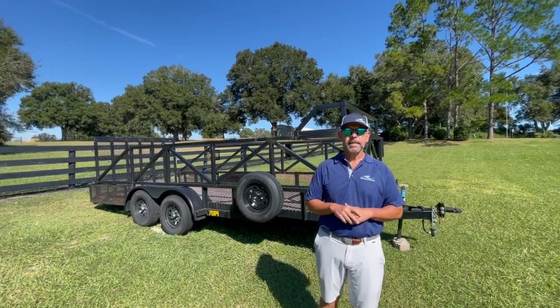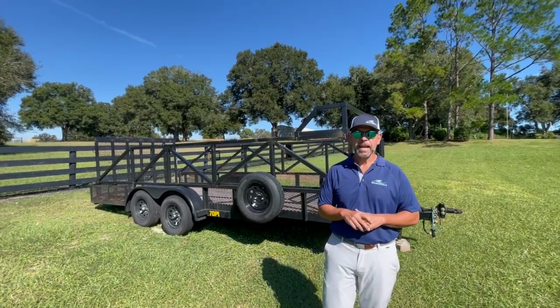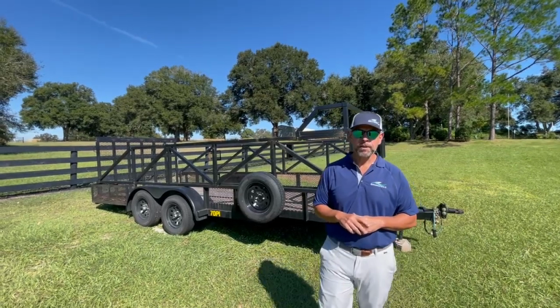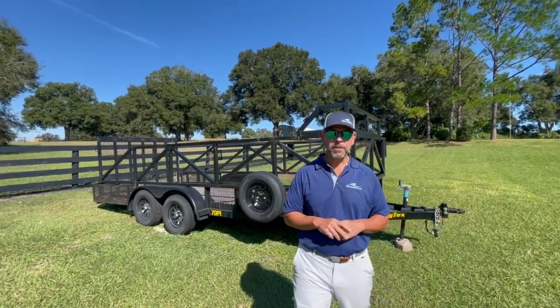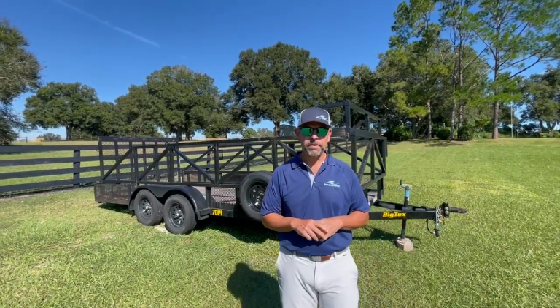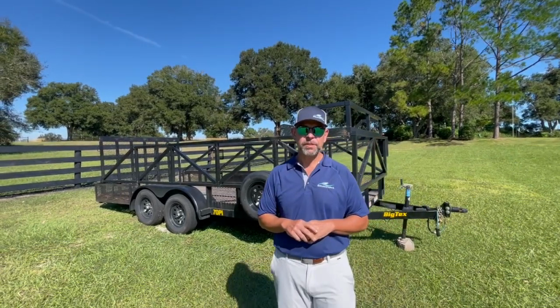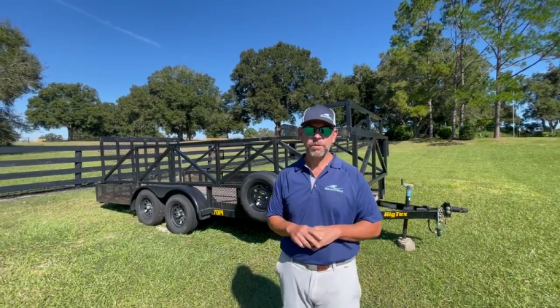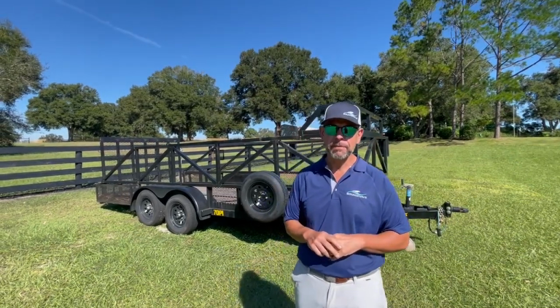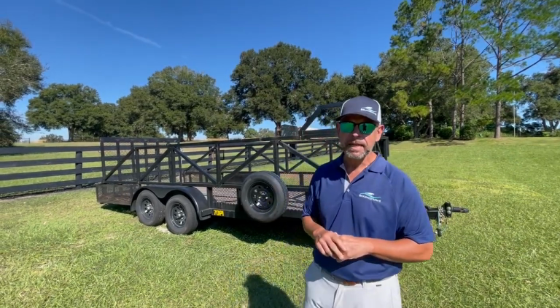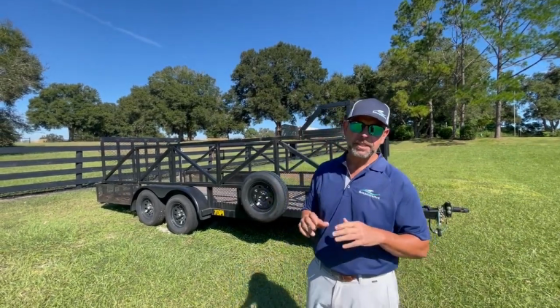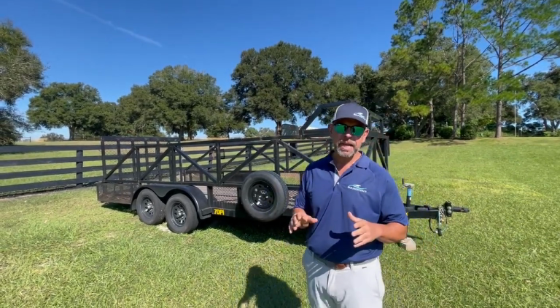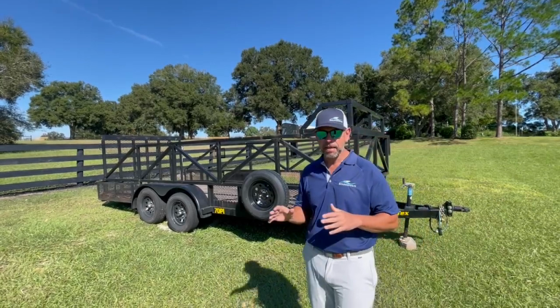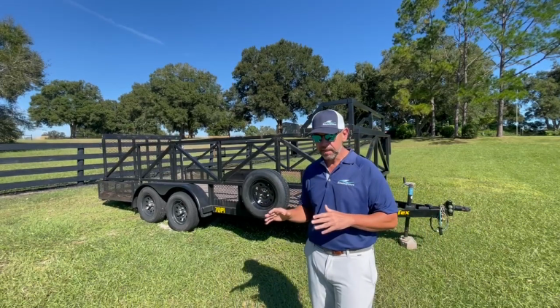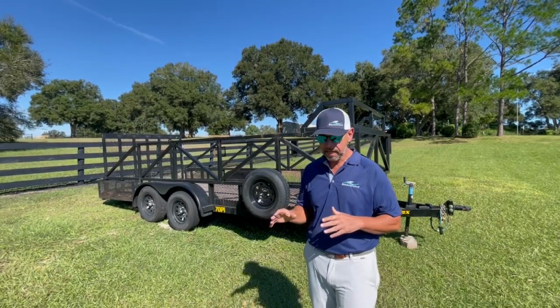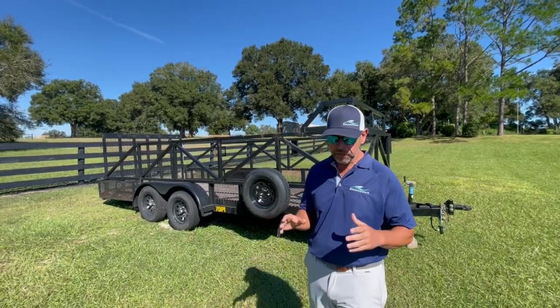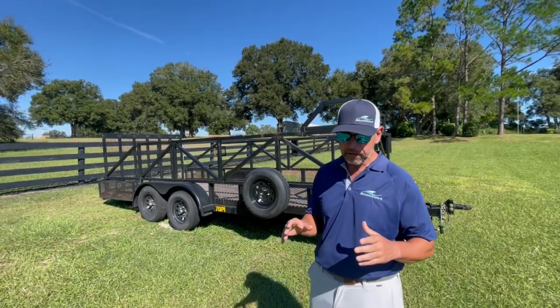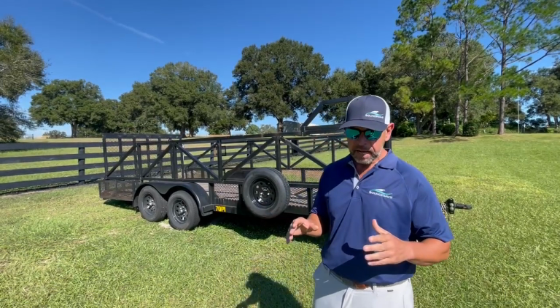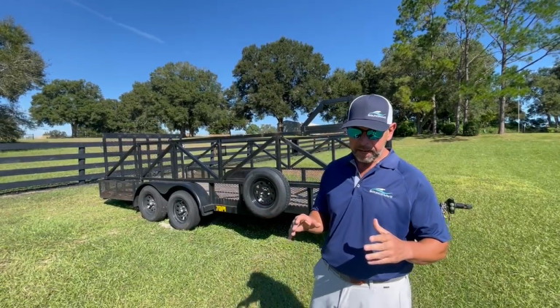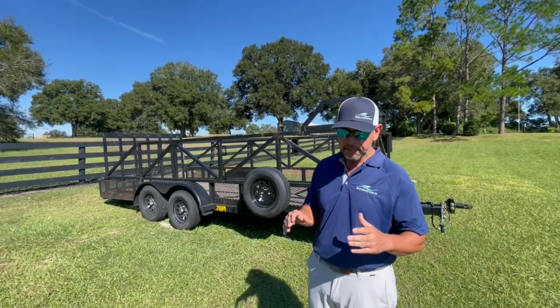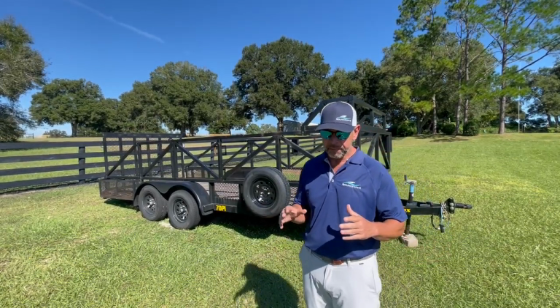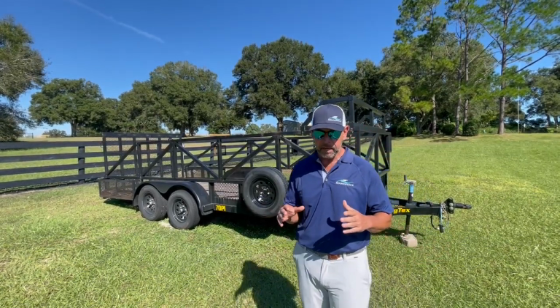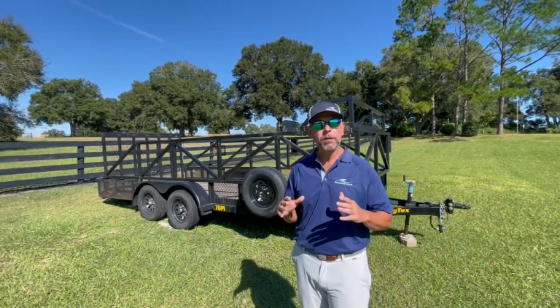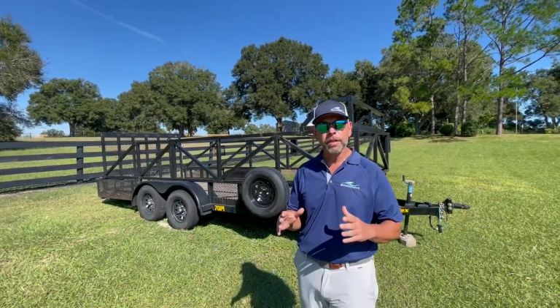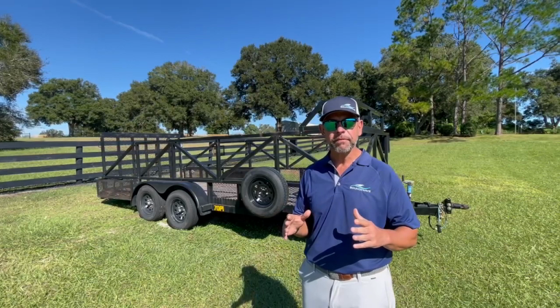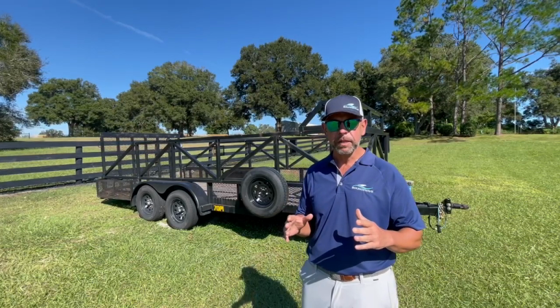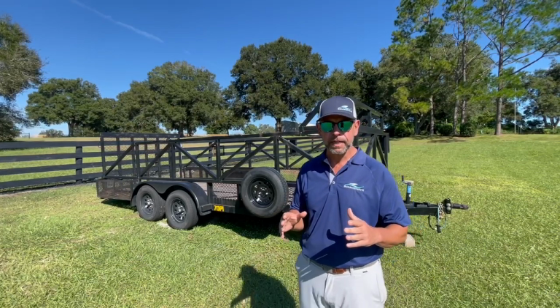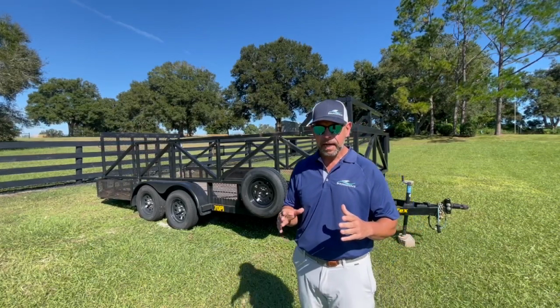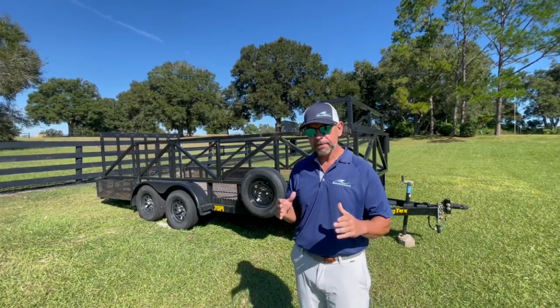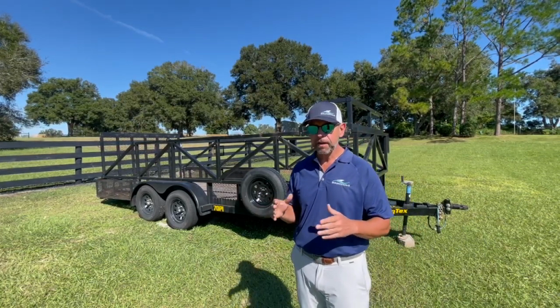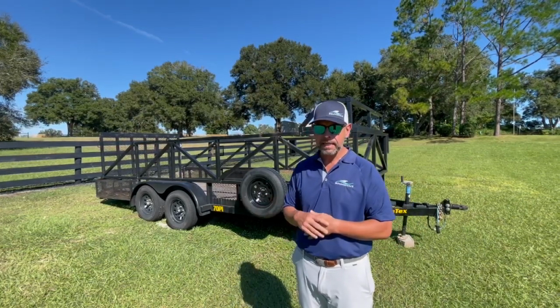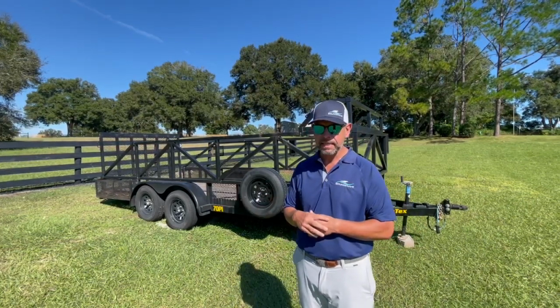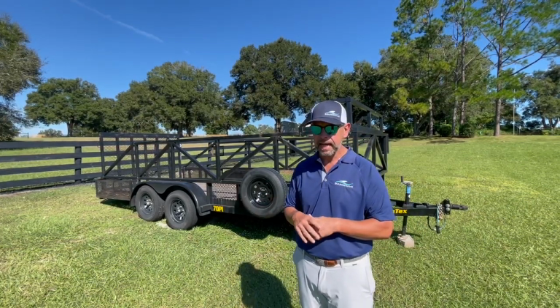Good evening, guys. Jason here with Bounce Wave Inflatable Sales. I wanted to take a moment and show you guys another look at an open trailer that would be really good for the inflatable industry, even if you're carrying tents and things like that.